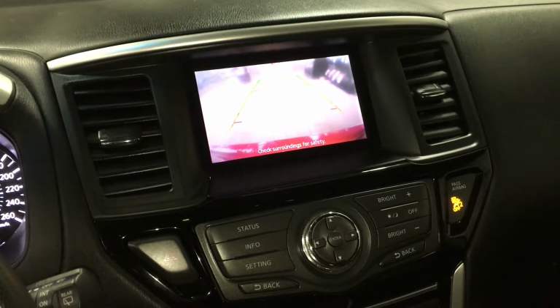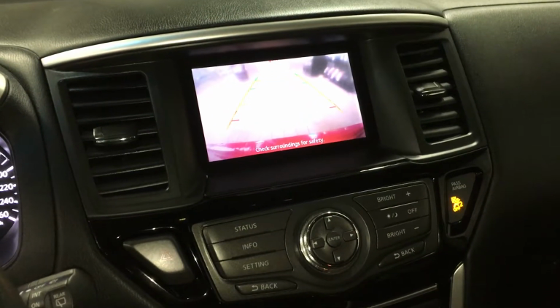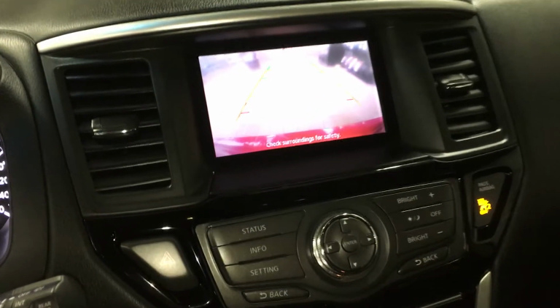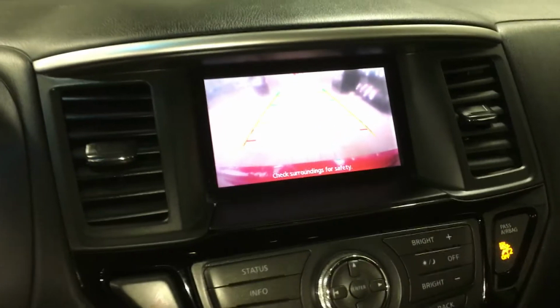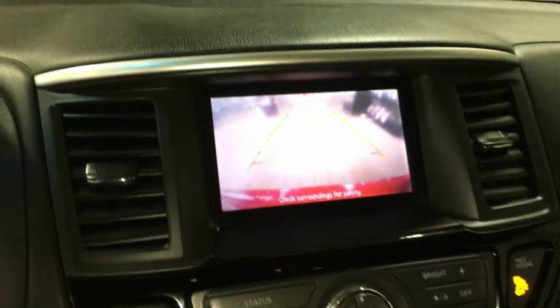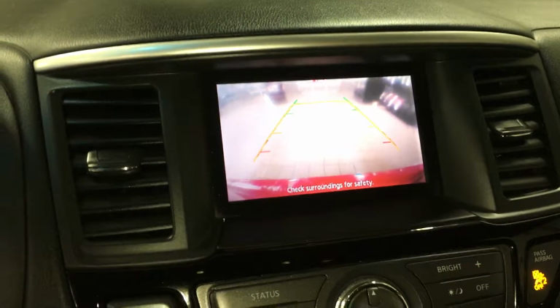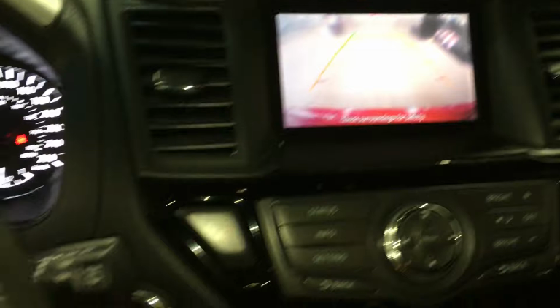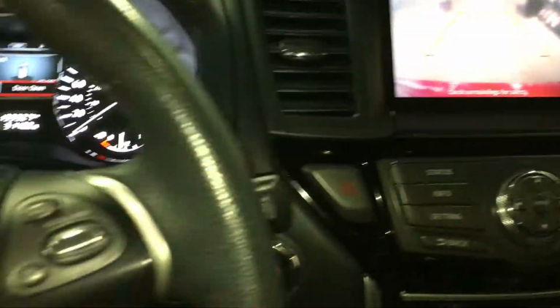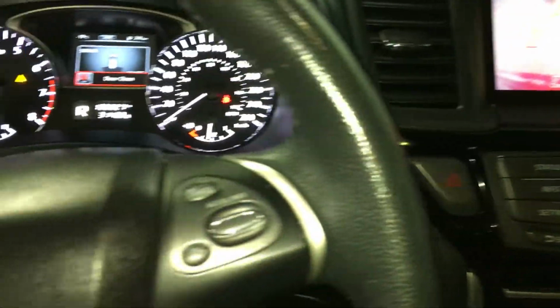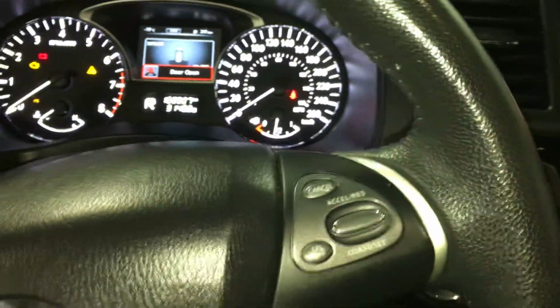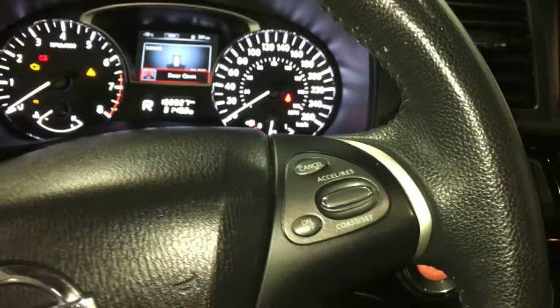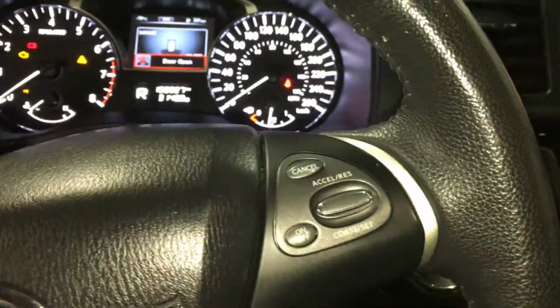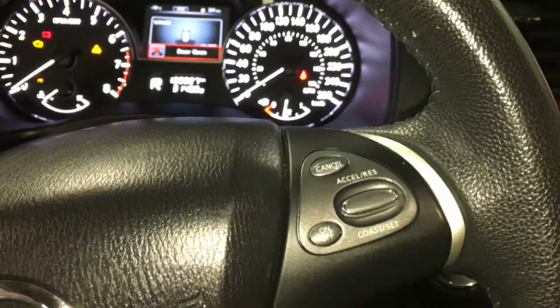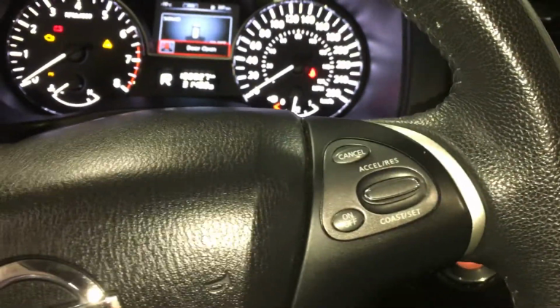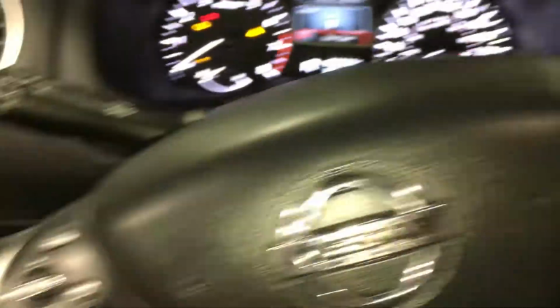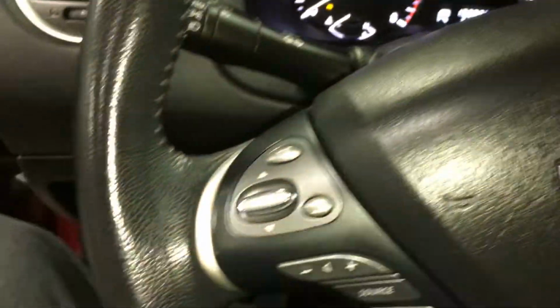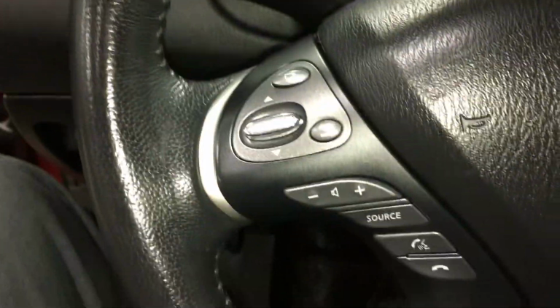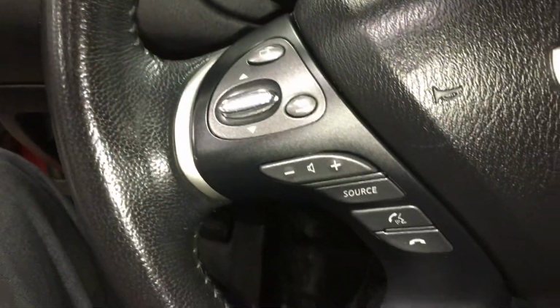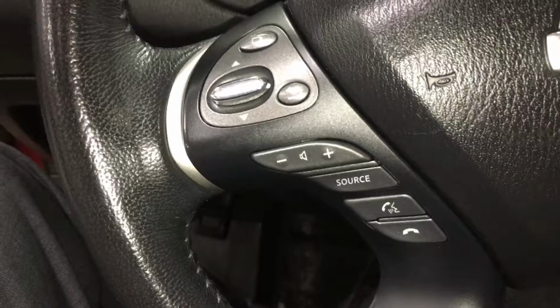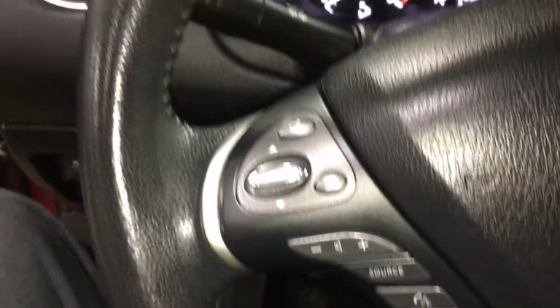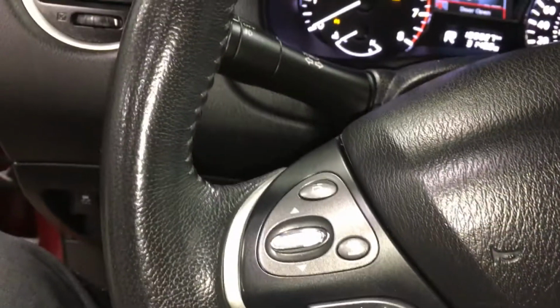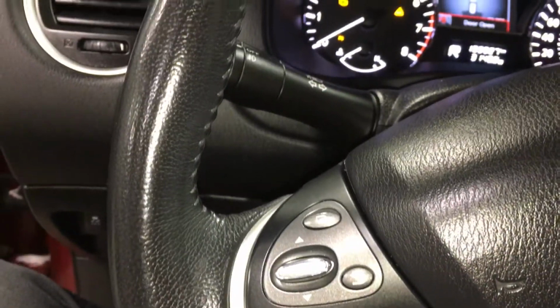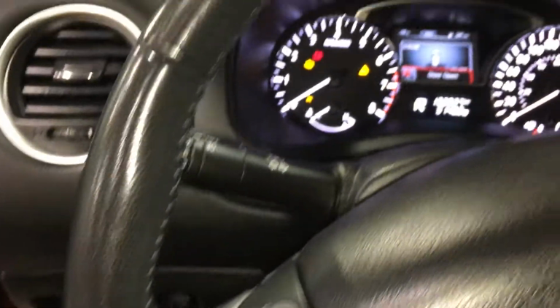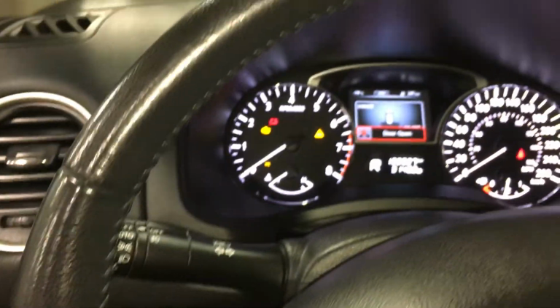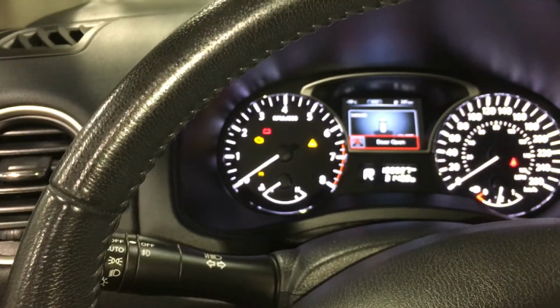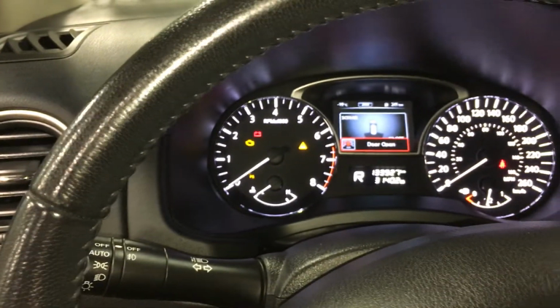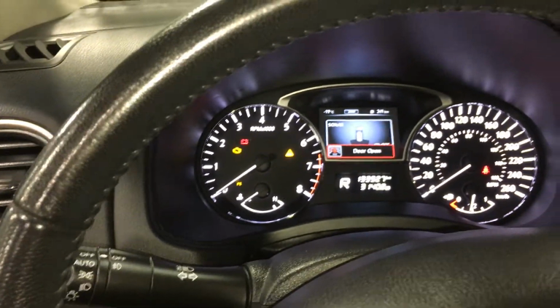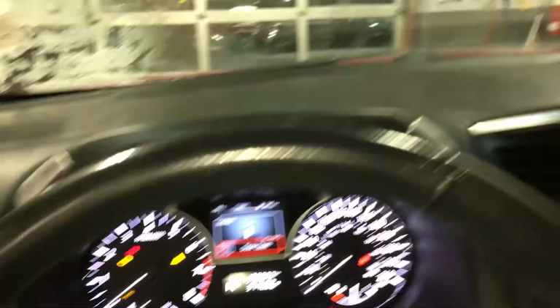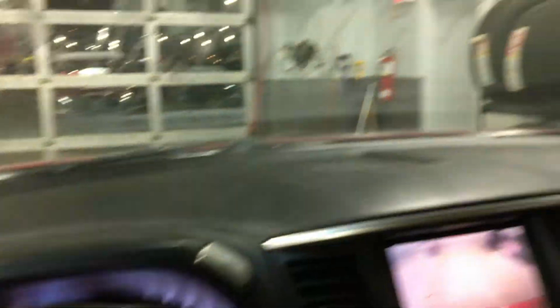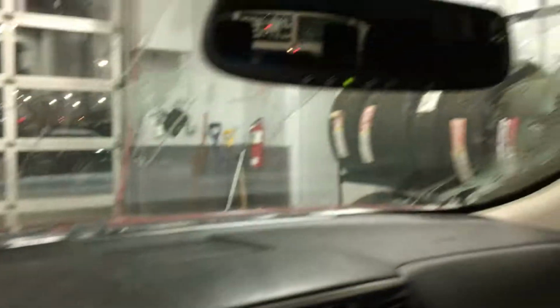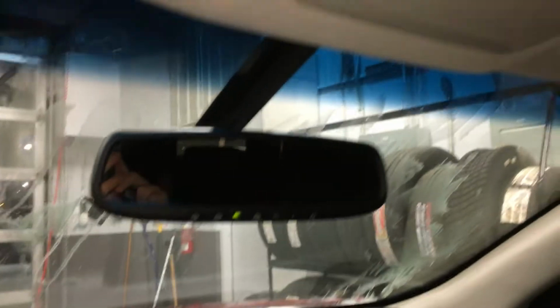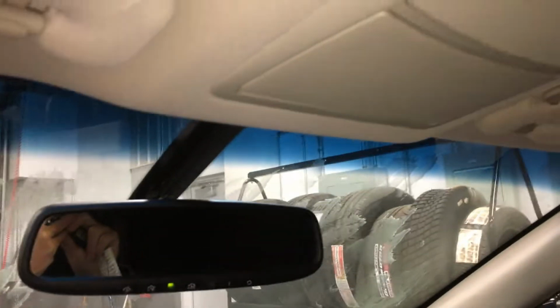You also have your backup camera, cruise control, volume controls, and Bluetooth on your steering wheel. Overall in great condition.